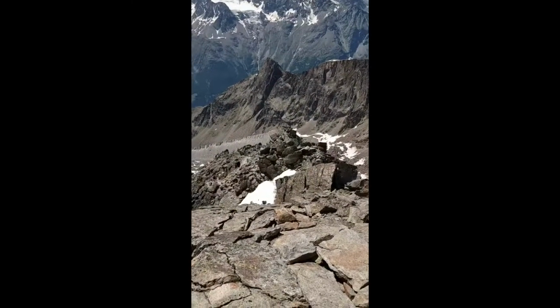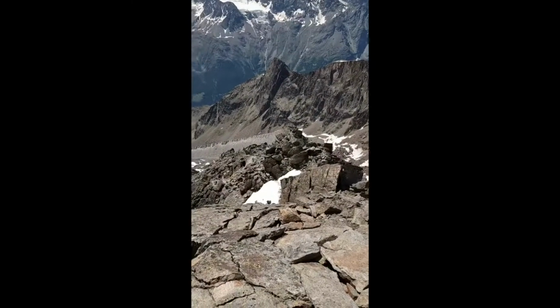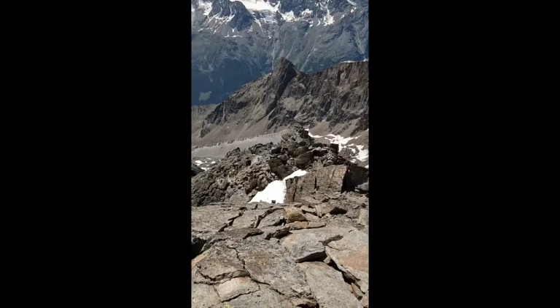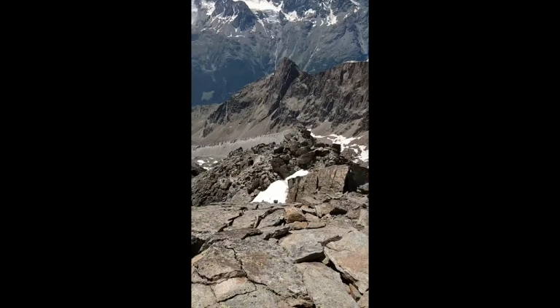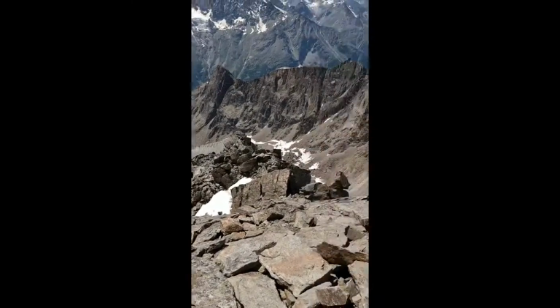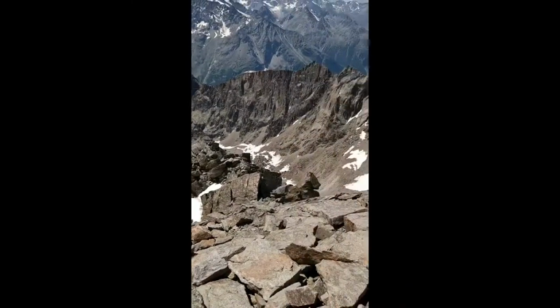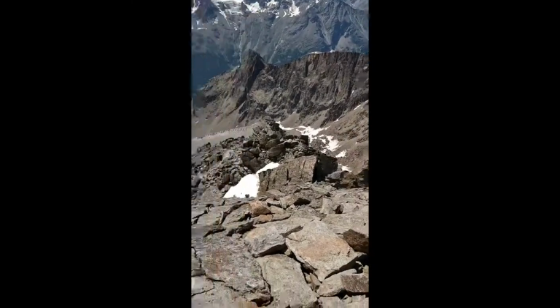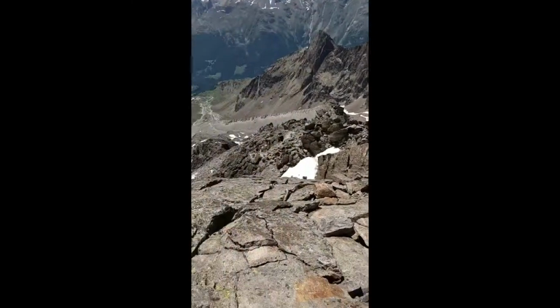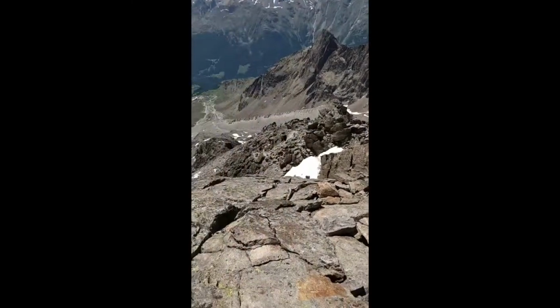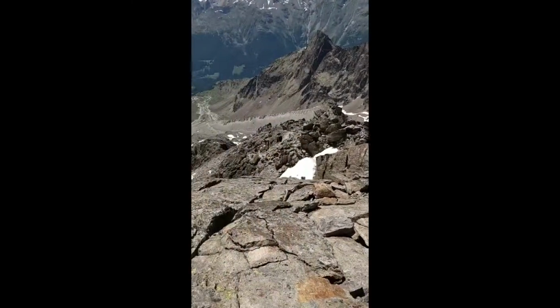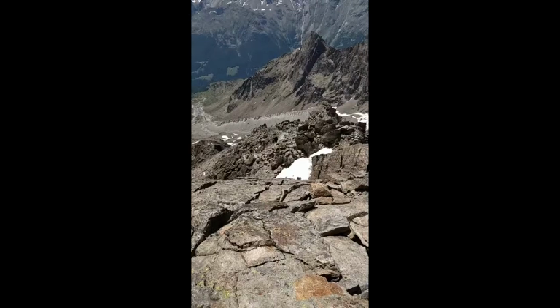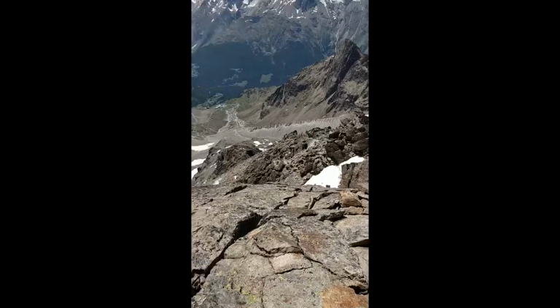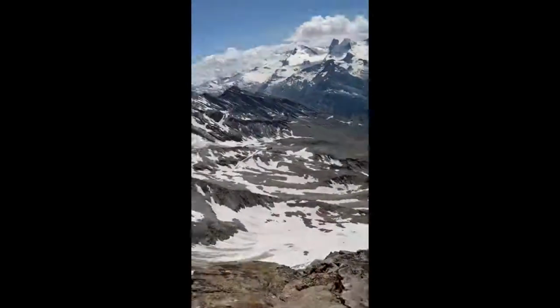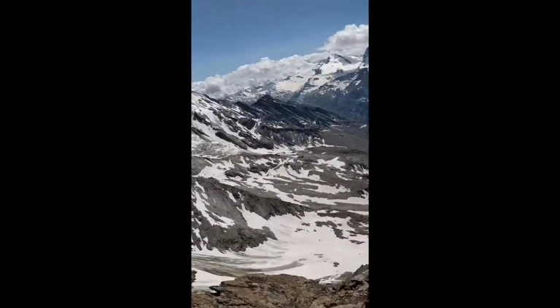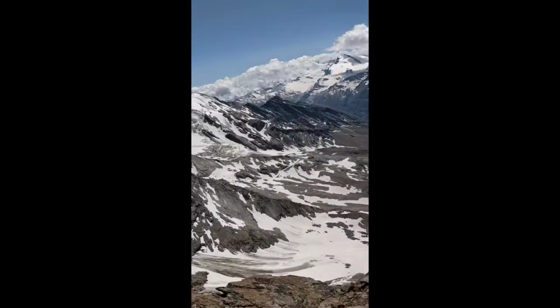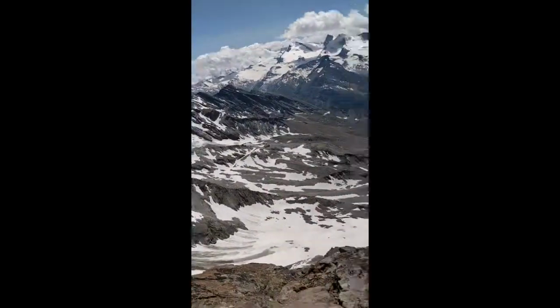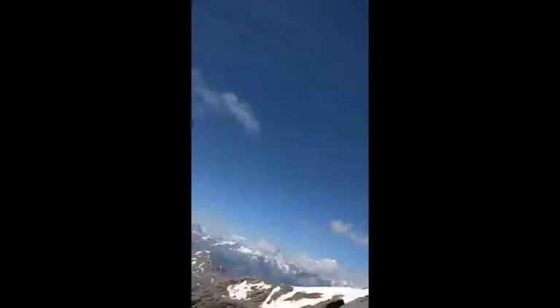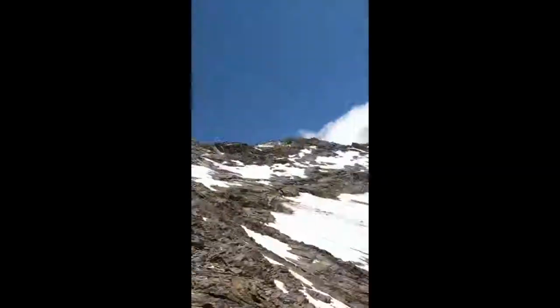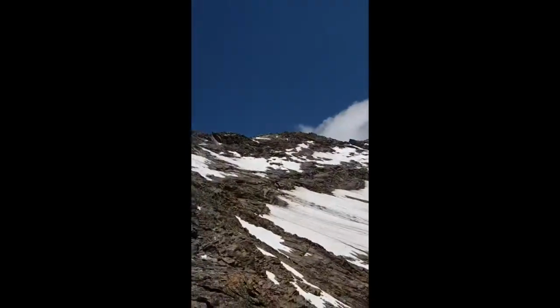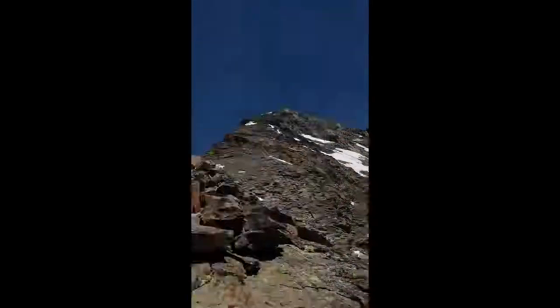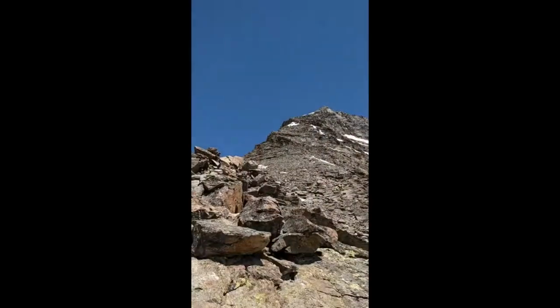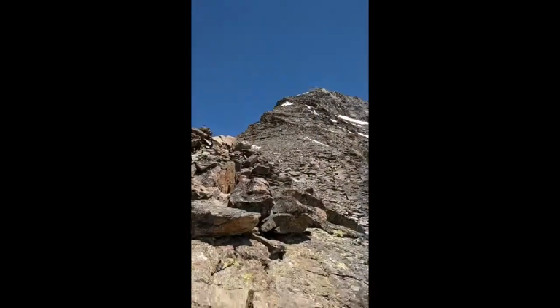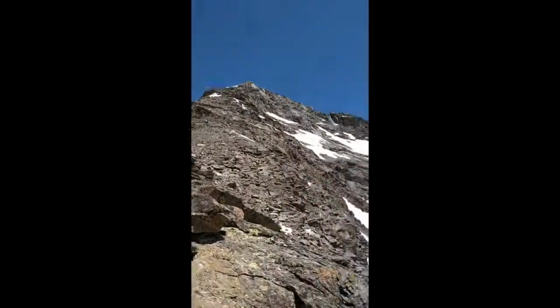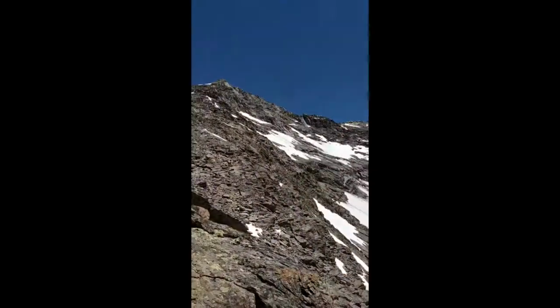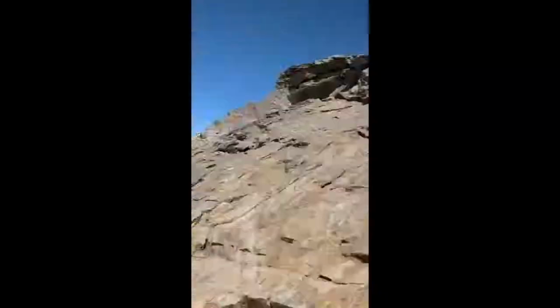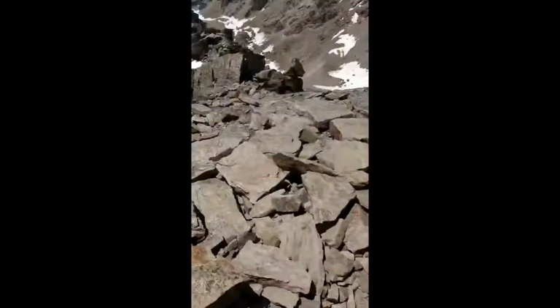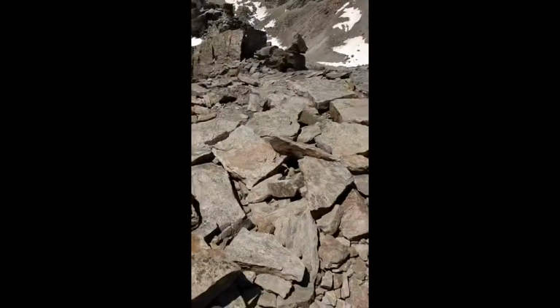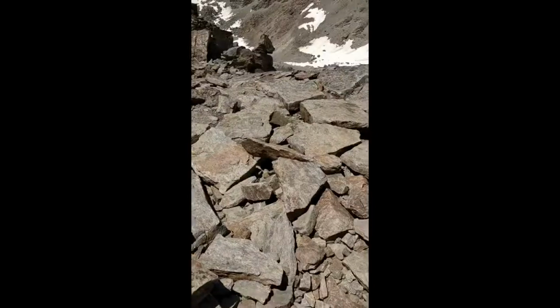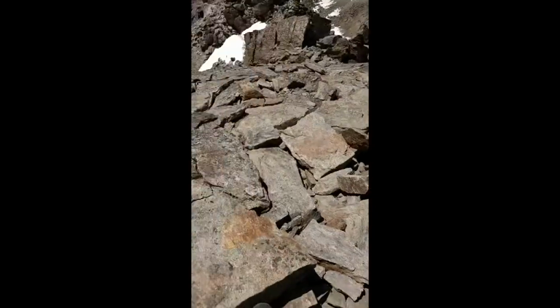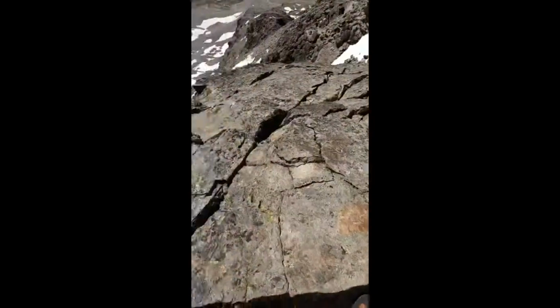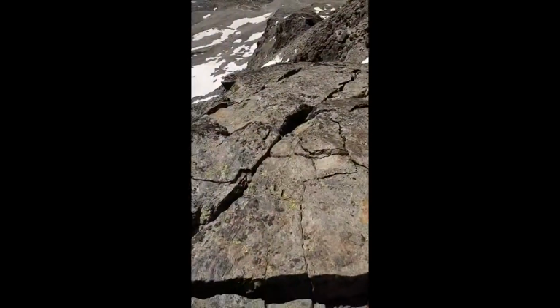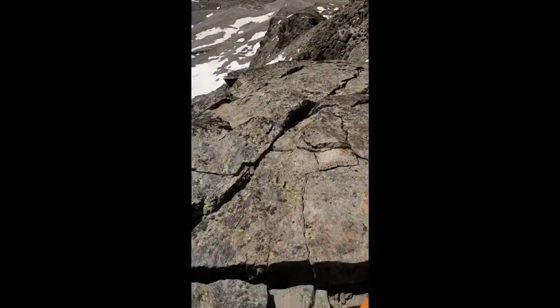Coming up the ridge on Legeenhorn and at 3,600 metres — that's the route up there ahead. Bit of a rock scramble.